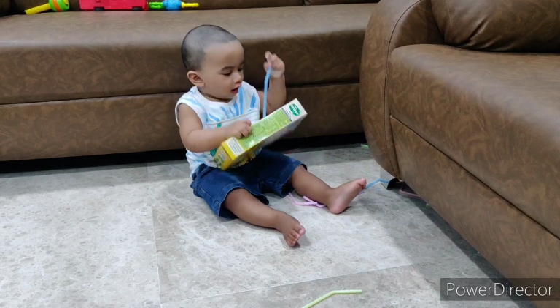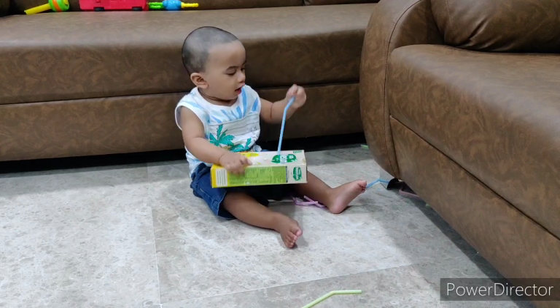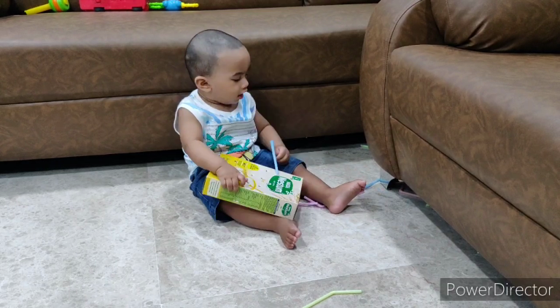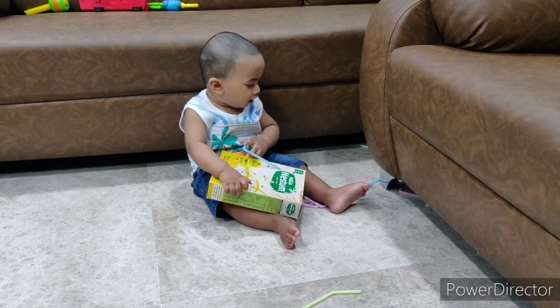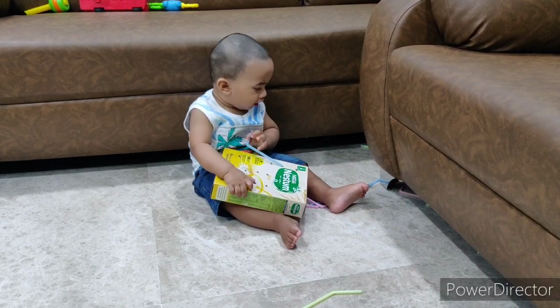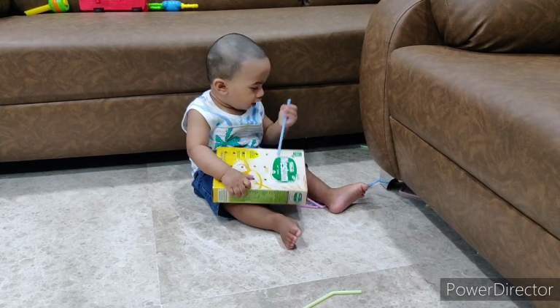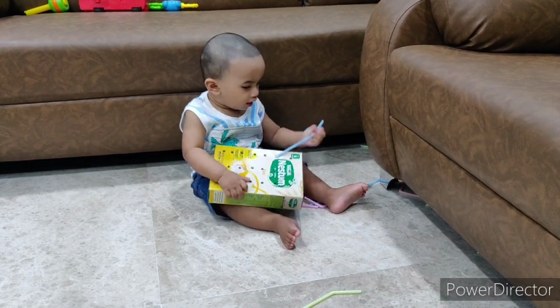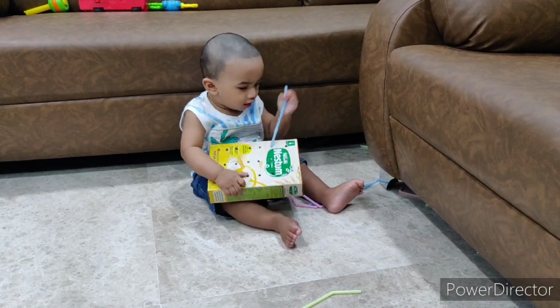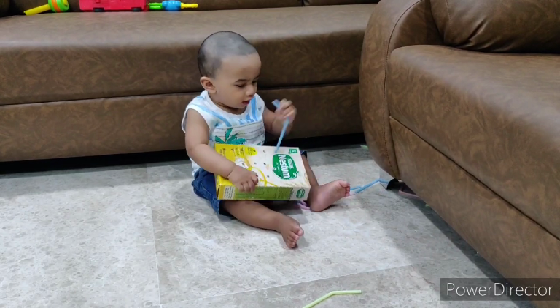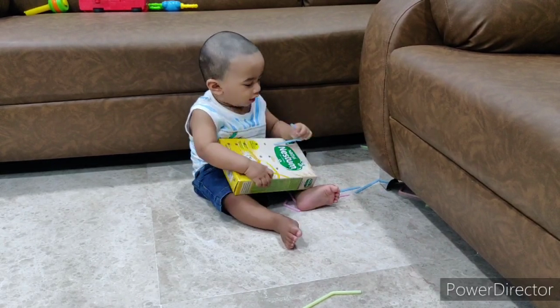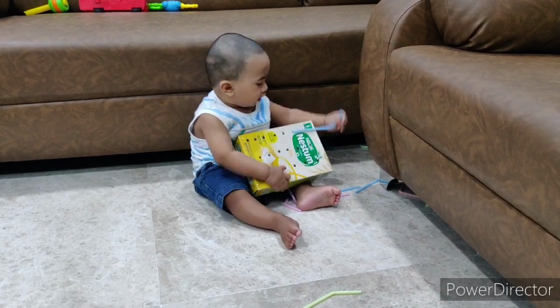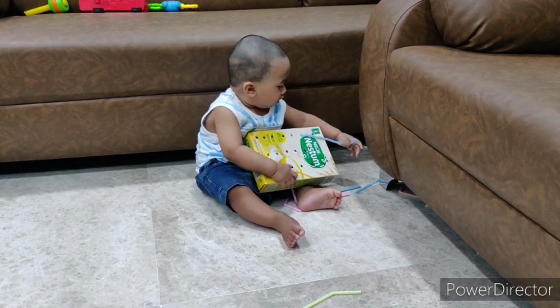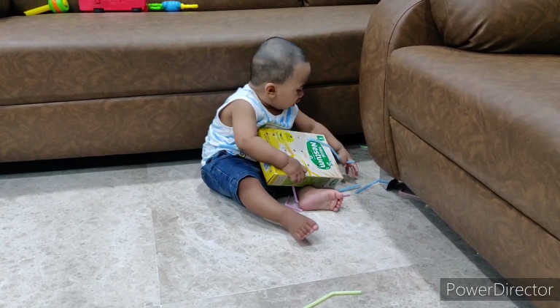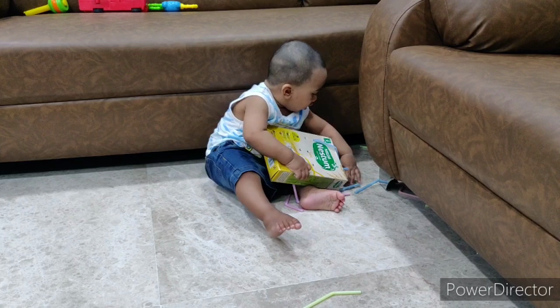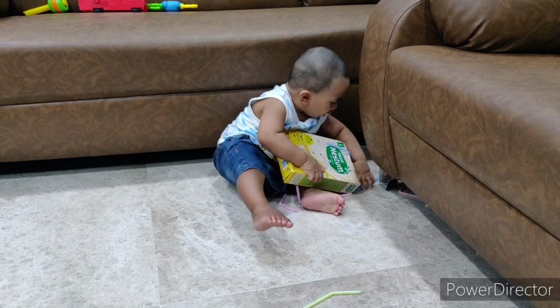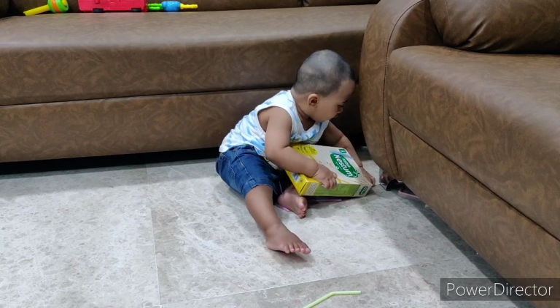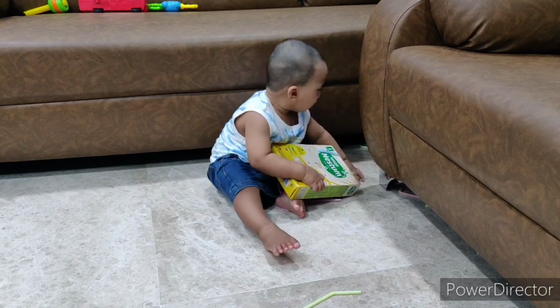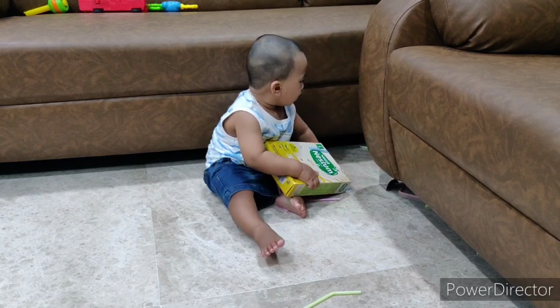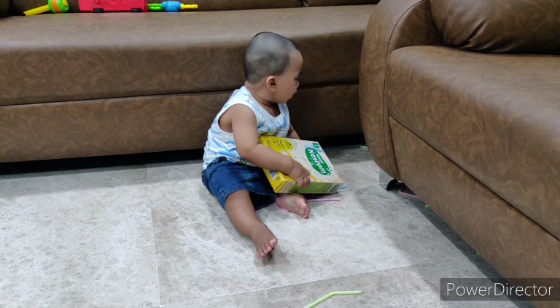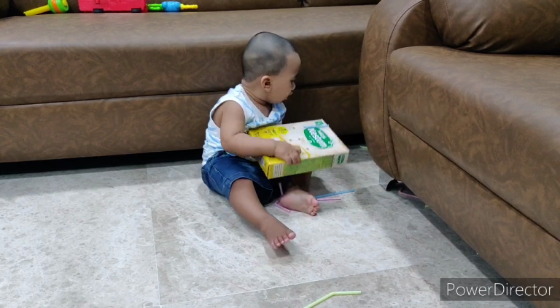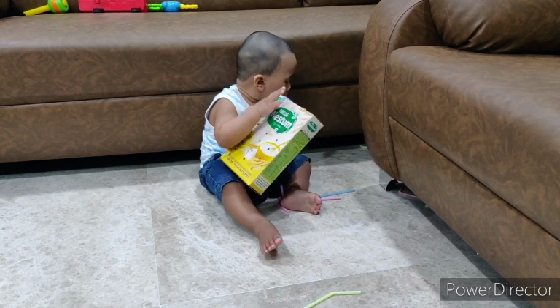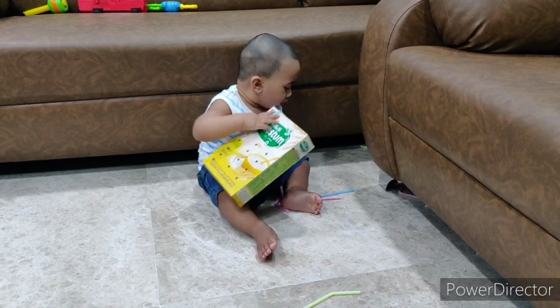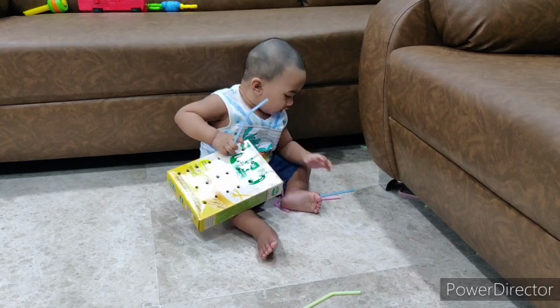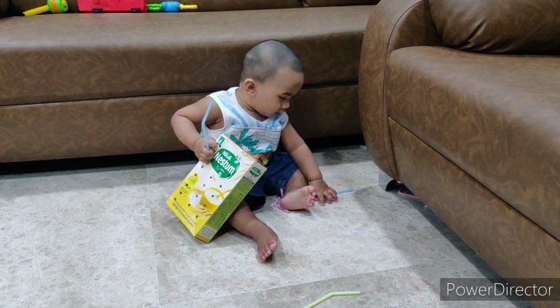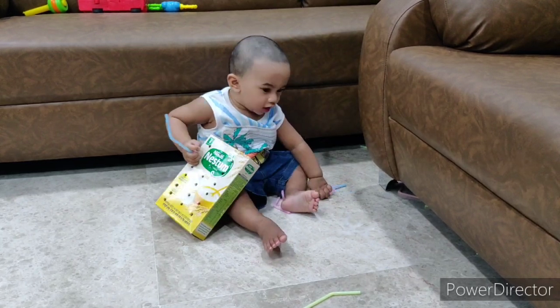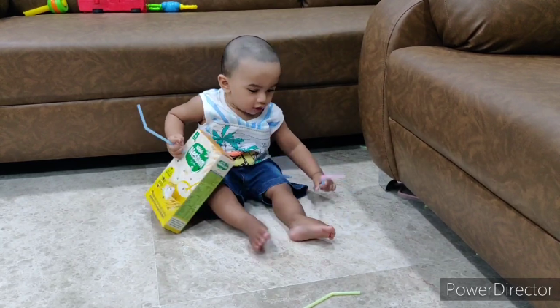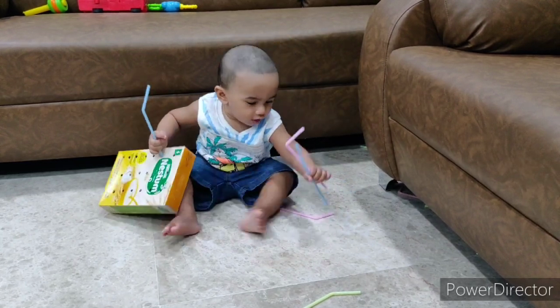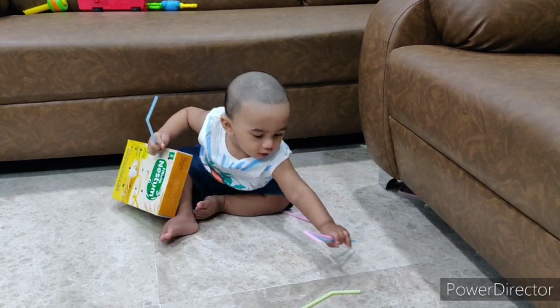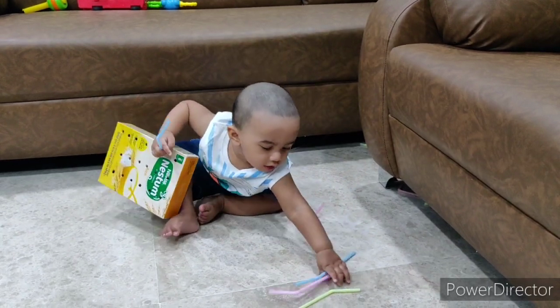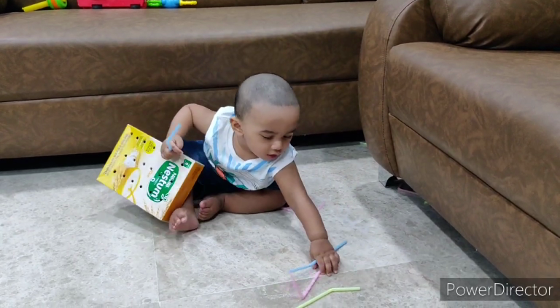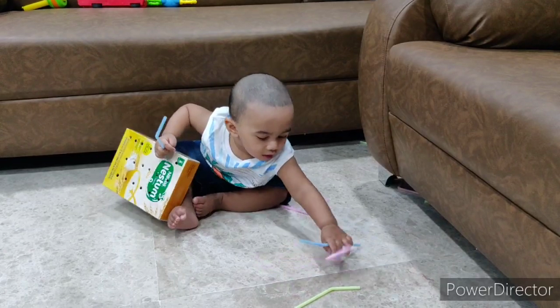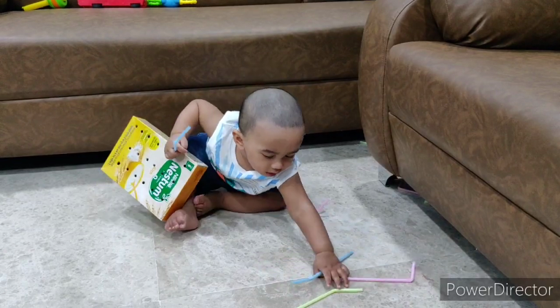So guys, this is all about the straw box. I would love to see you all making one and giving it to your child. If you like the video, hit the like button and subscribe to our channel. Thank you.